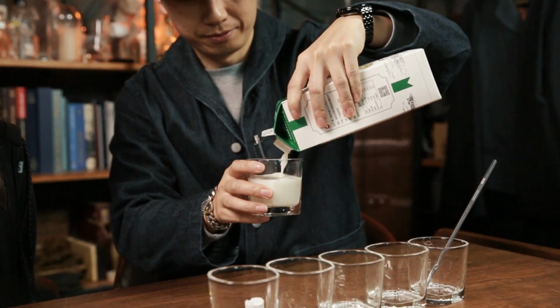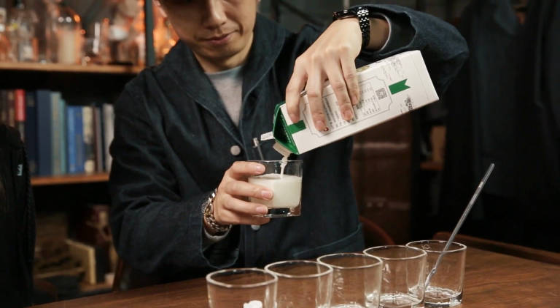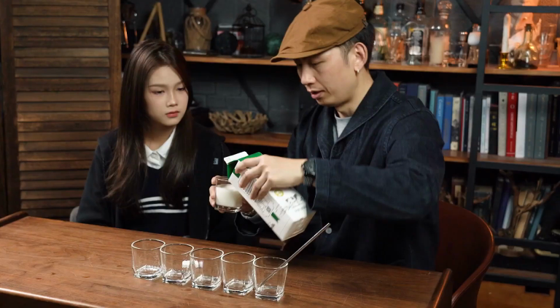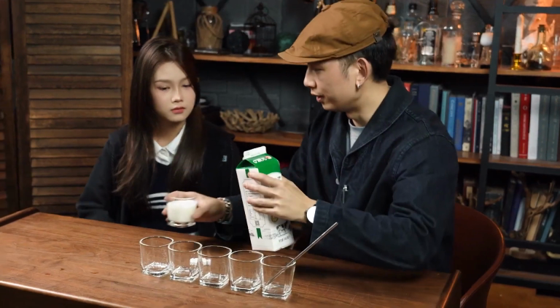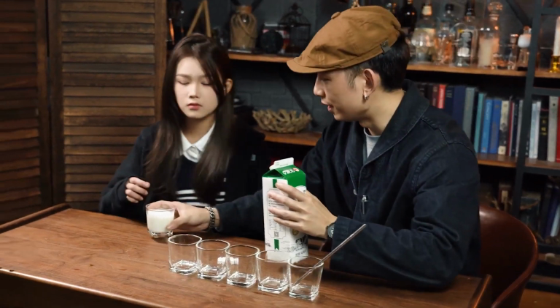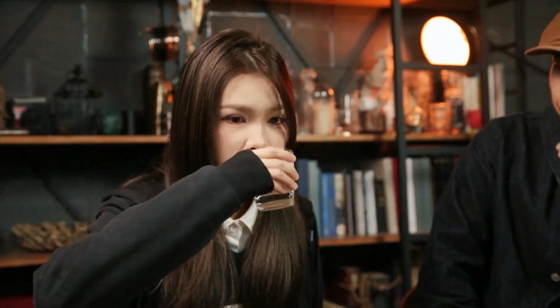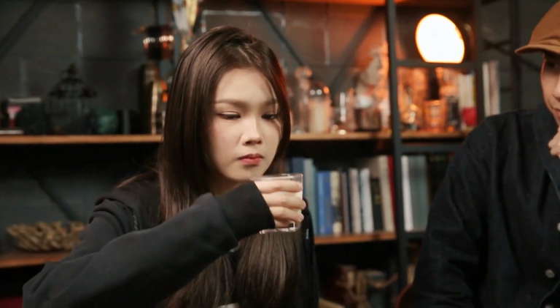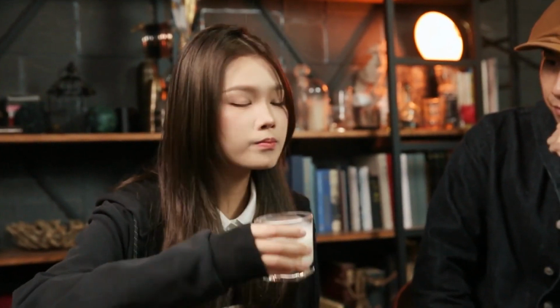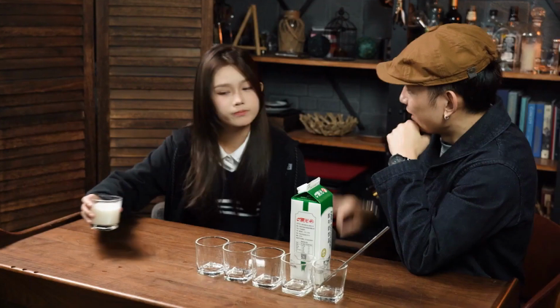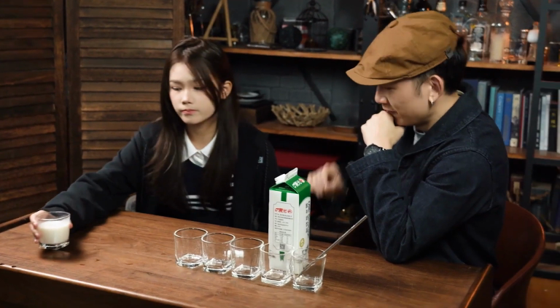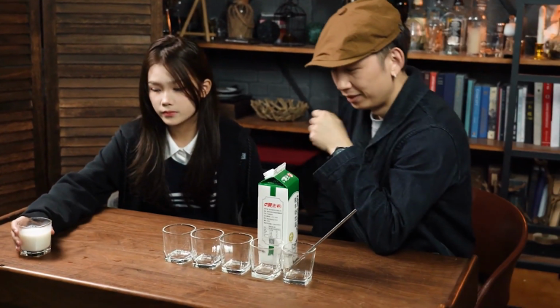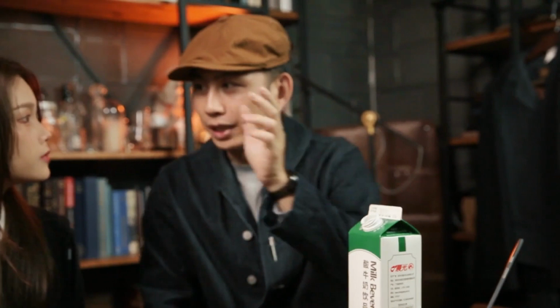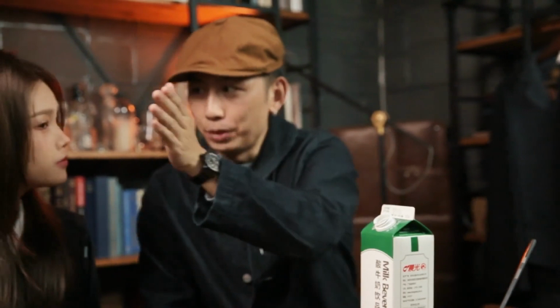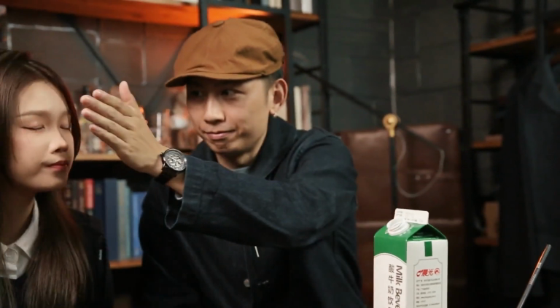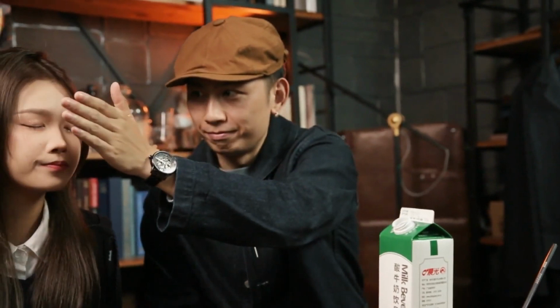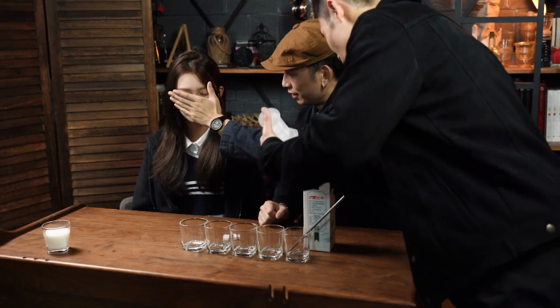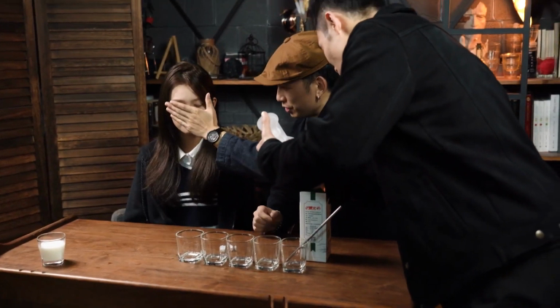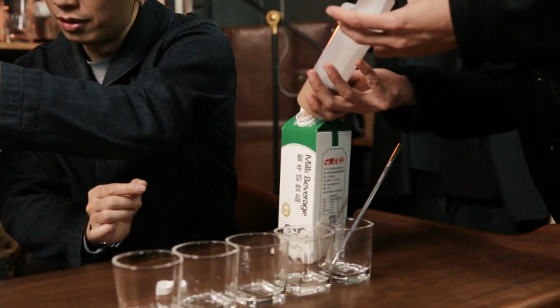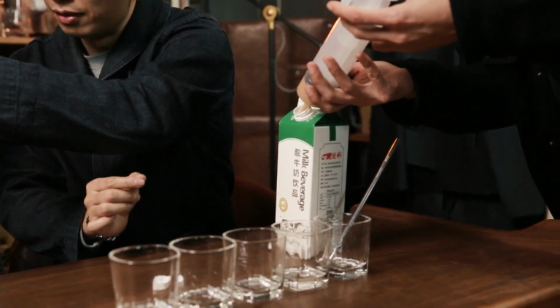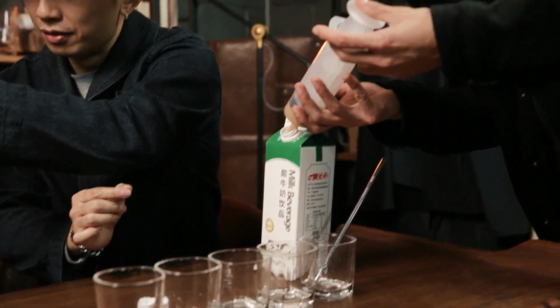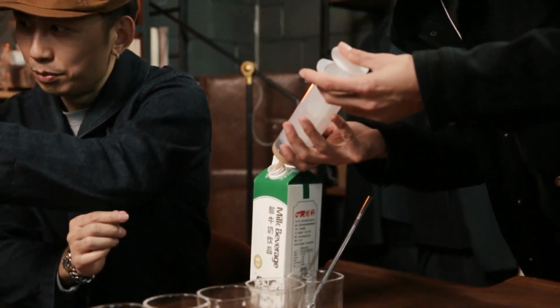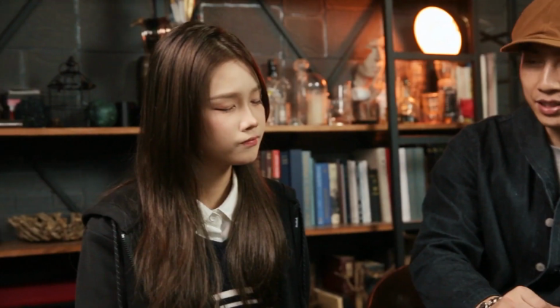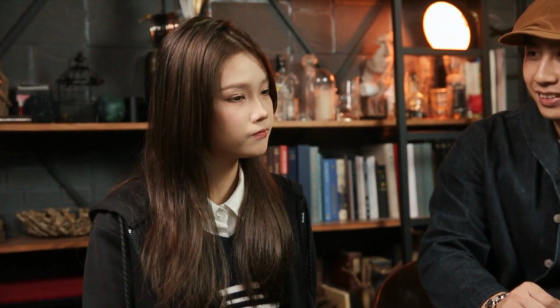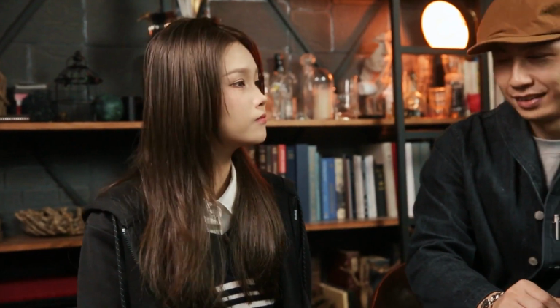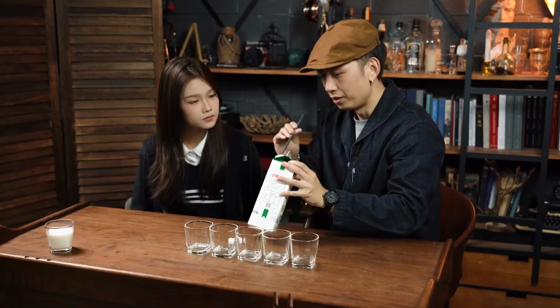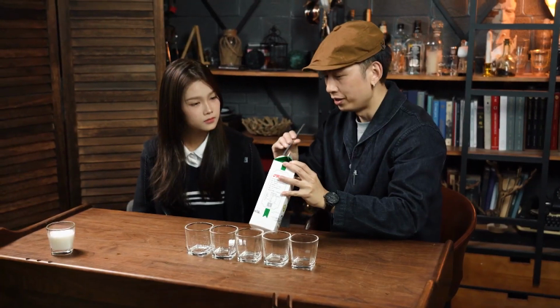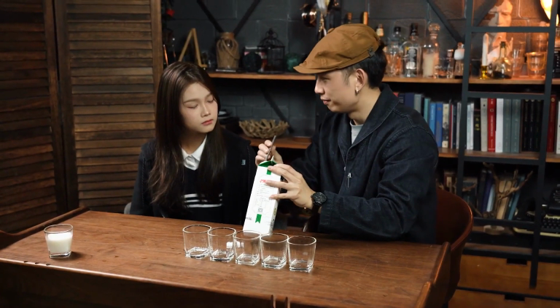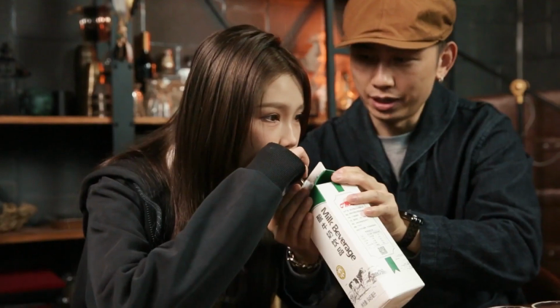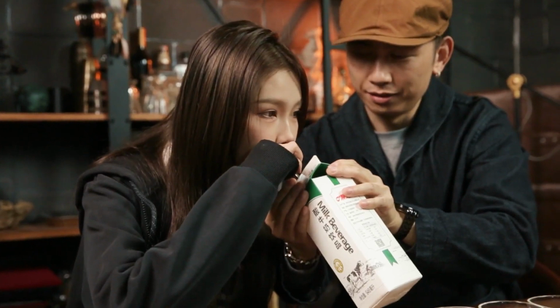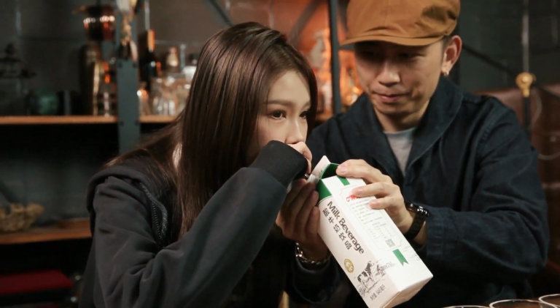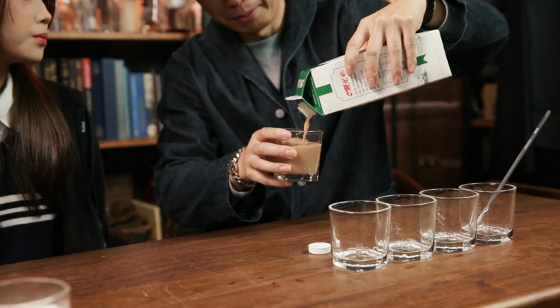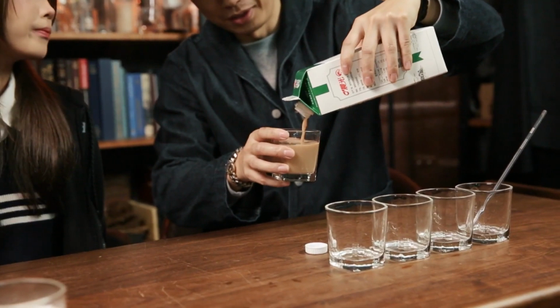You begin by pouring out real milk from a milk carton for the audience to taste. Then you ask the audience to close their eyes and imagine. With a wave of your hand, the milk turns into milk tea.